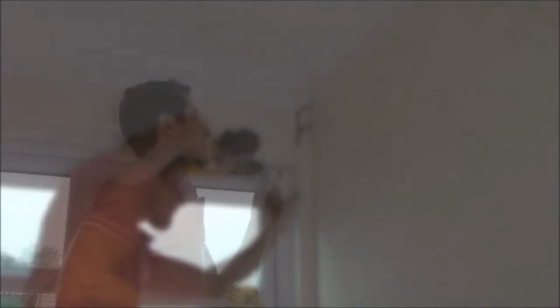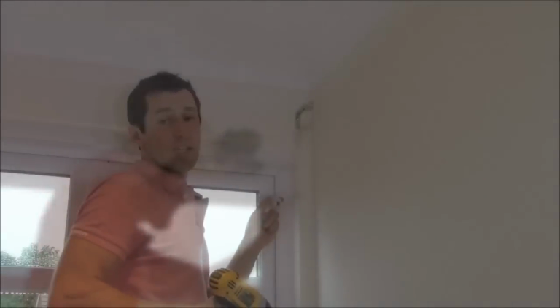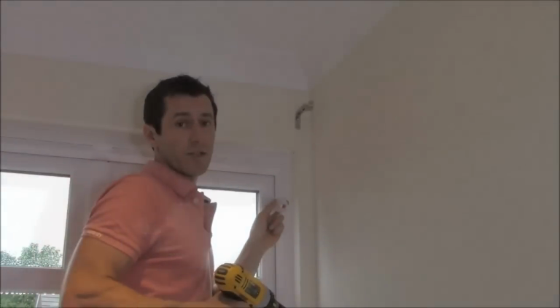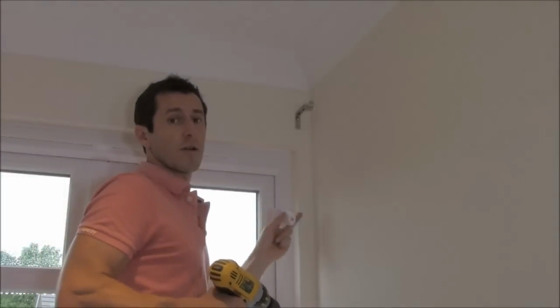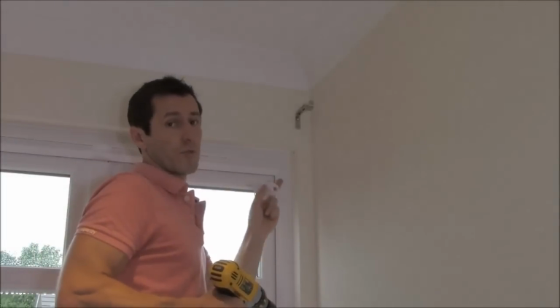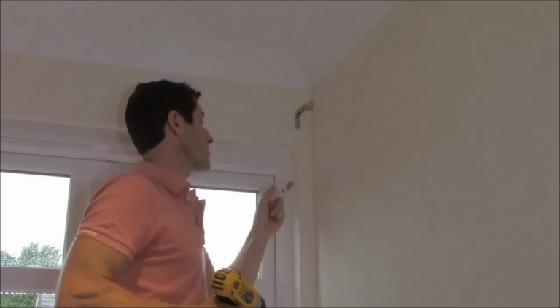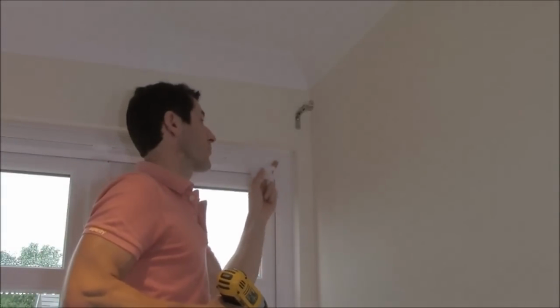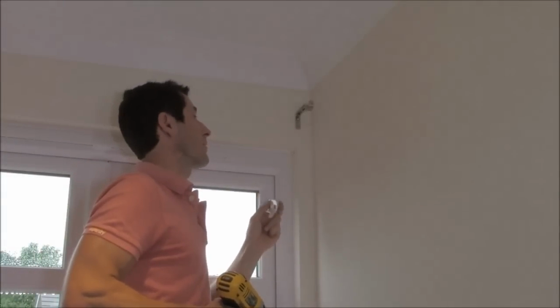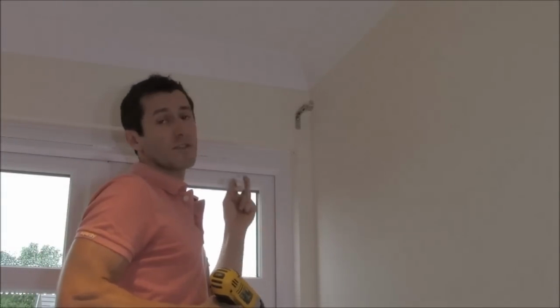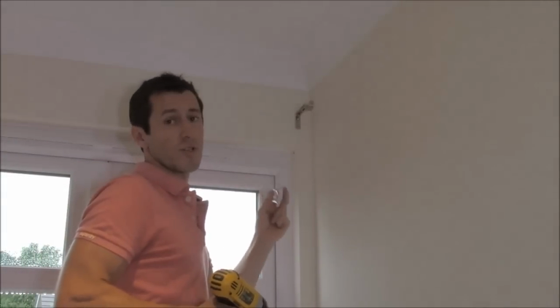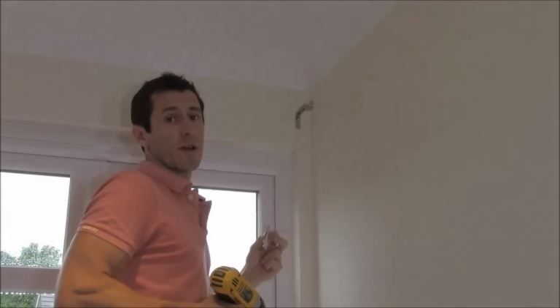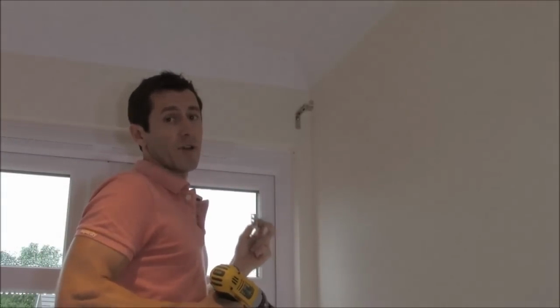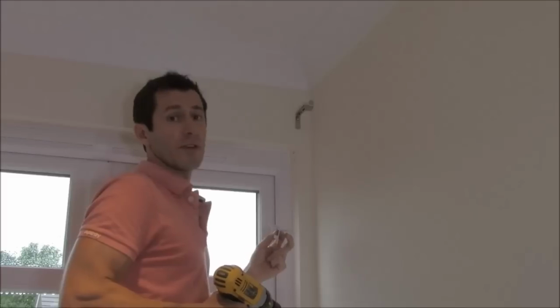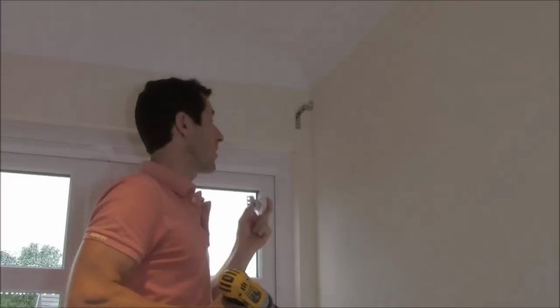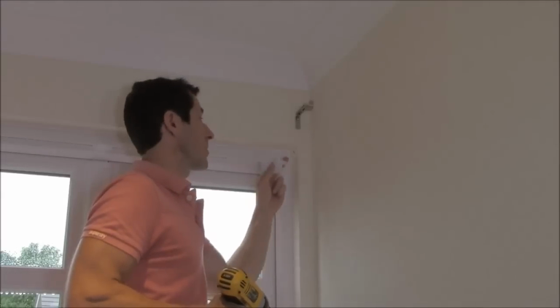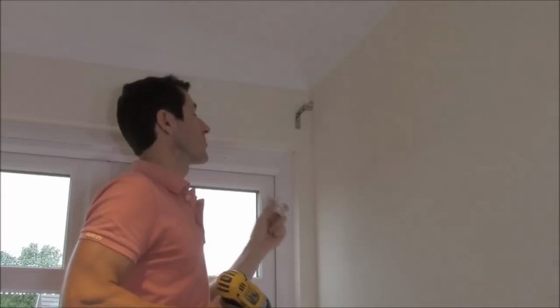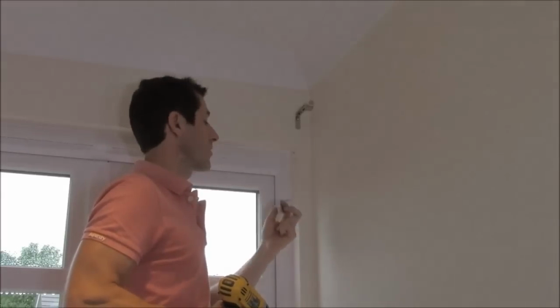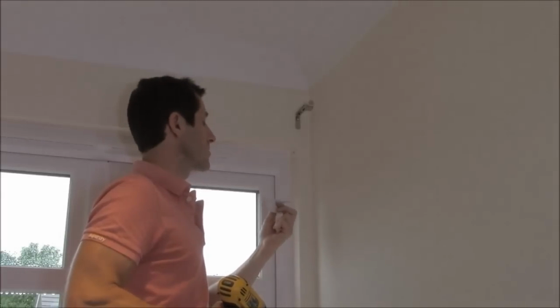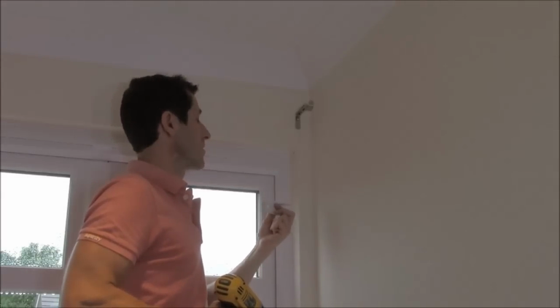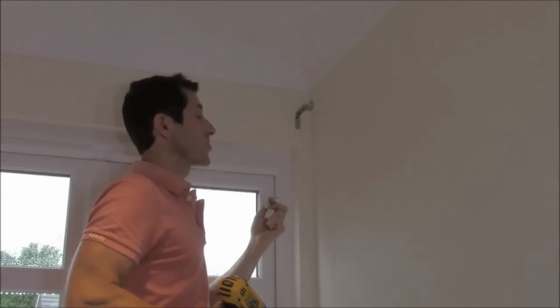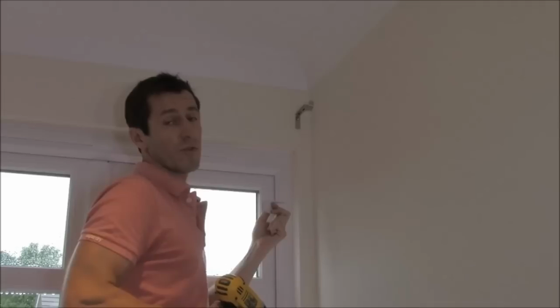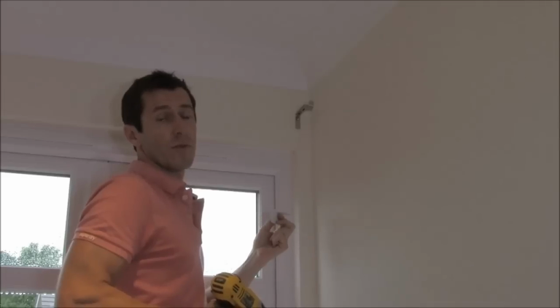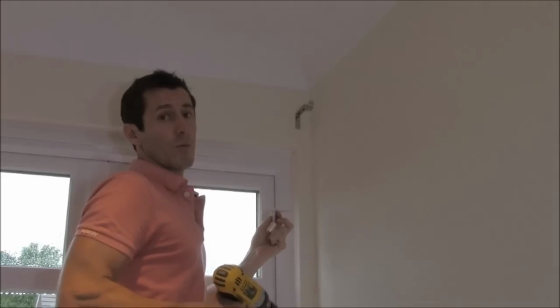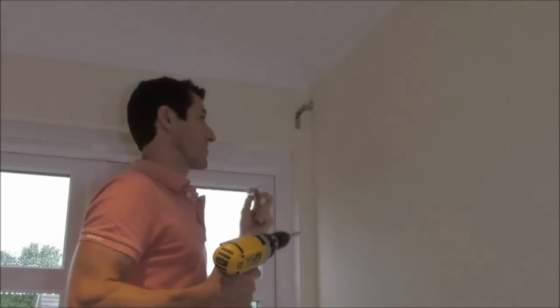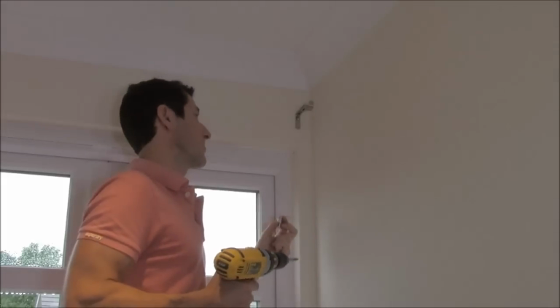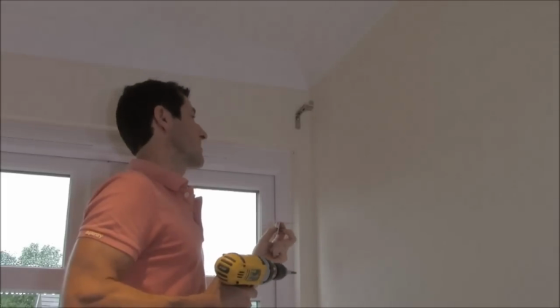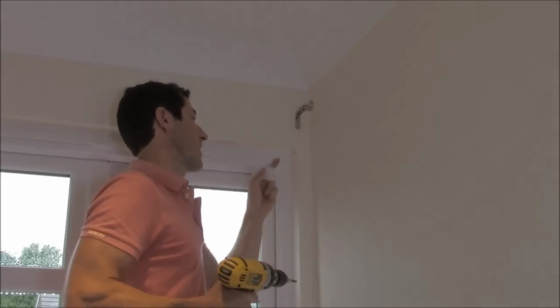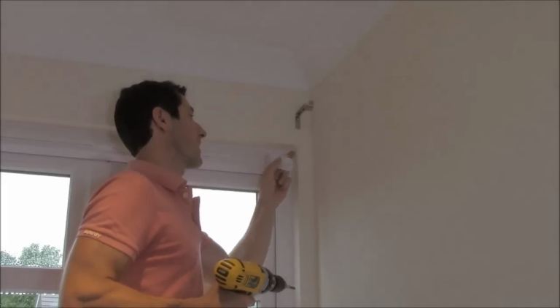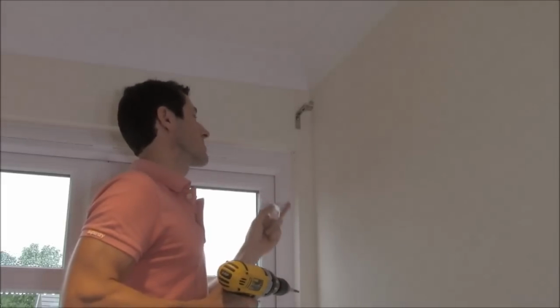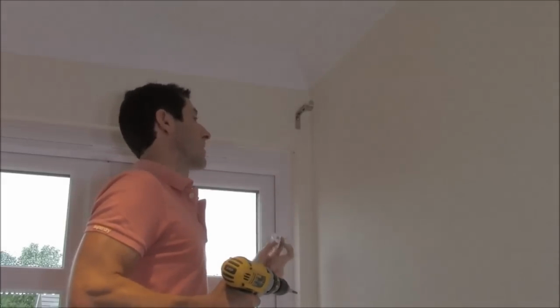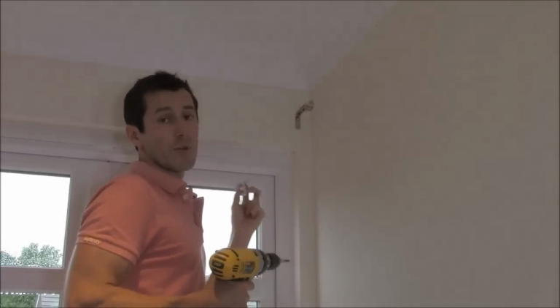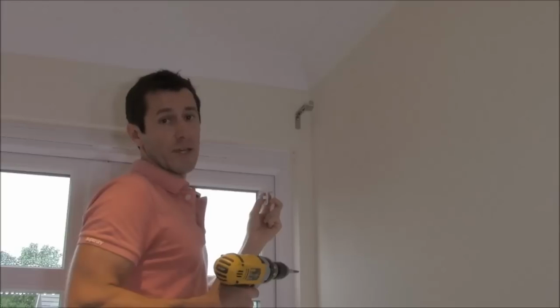I've drilled the holes that I braddled and found there's wood about half an inch behind the plasterboard, so I'm going to be using a two inch wood screw which makes the job a lot easier because I don't have to plug it and I get a really good fixing.